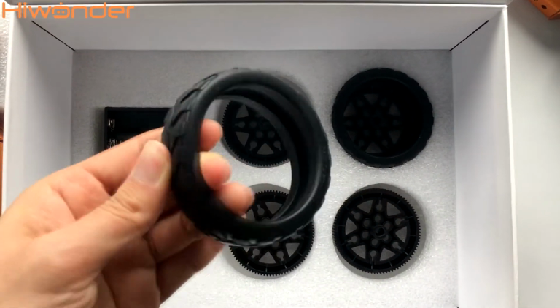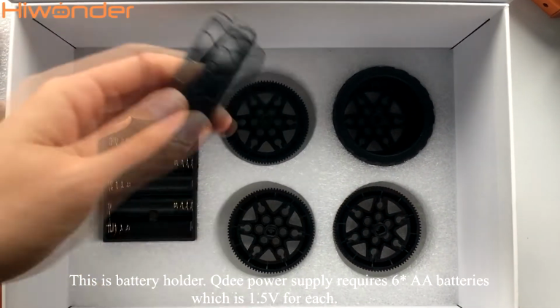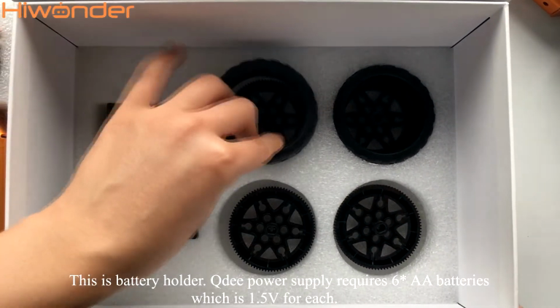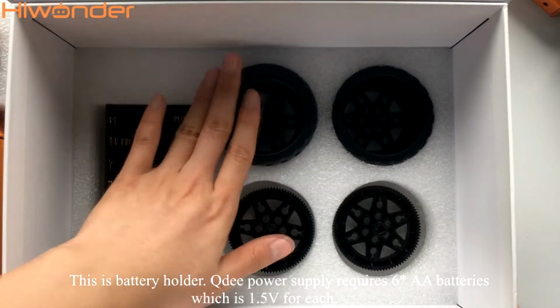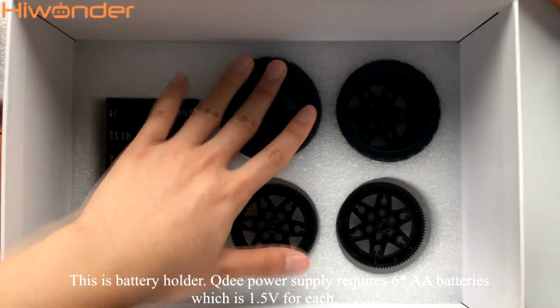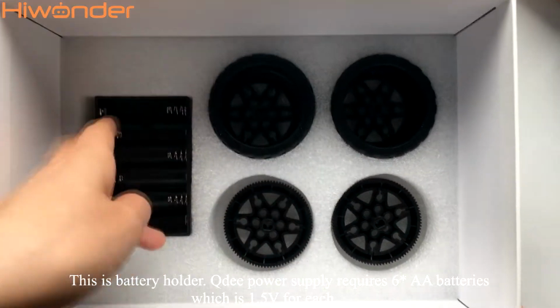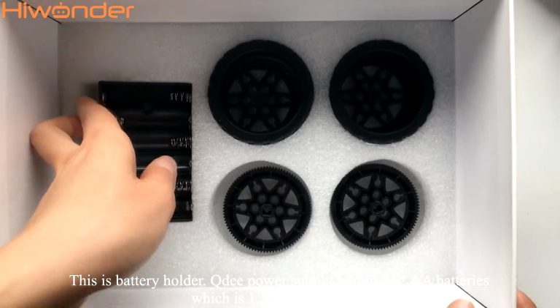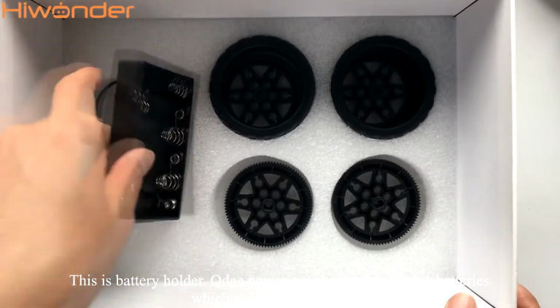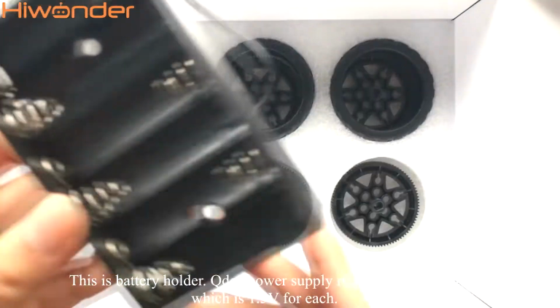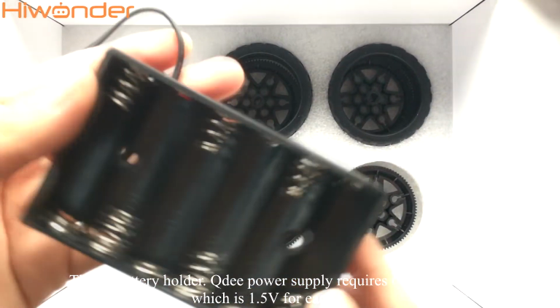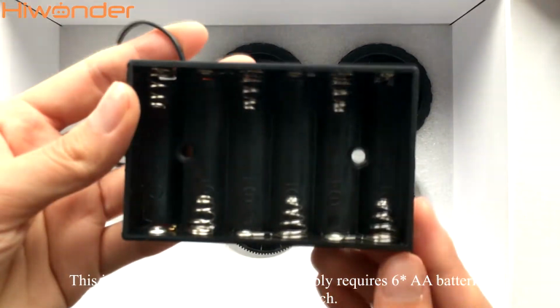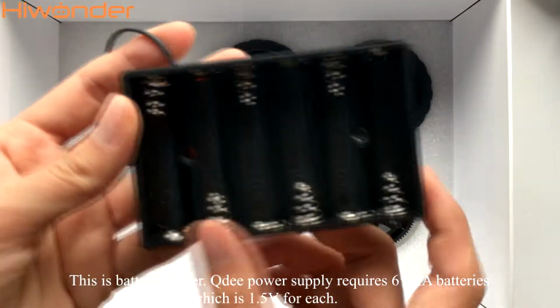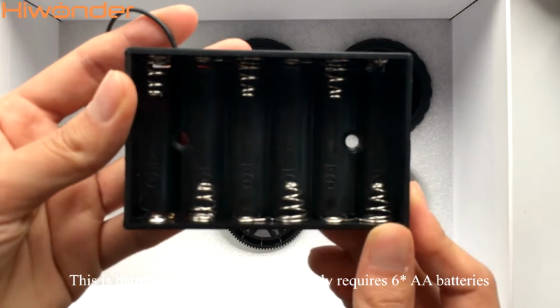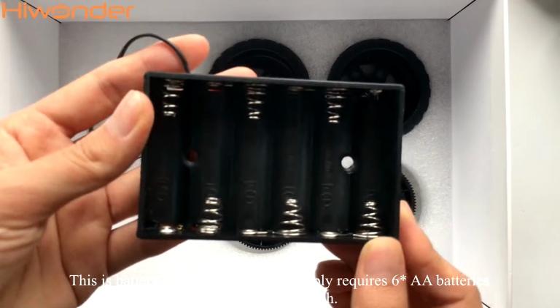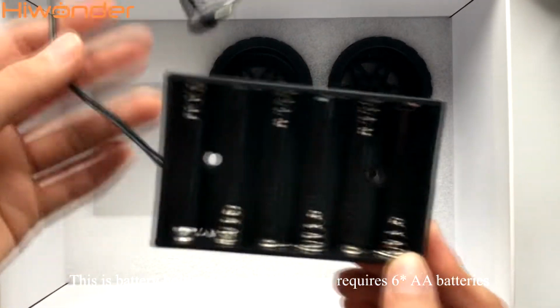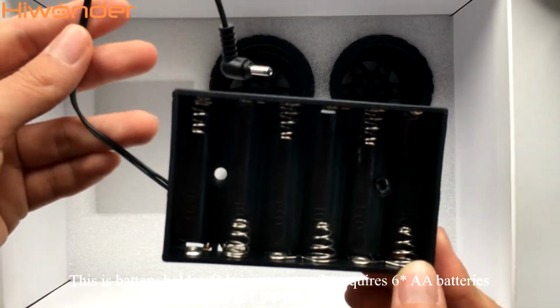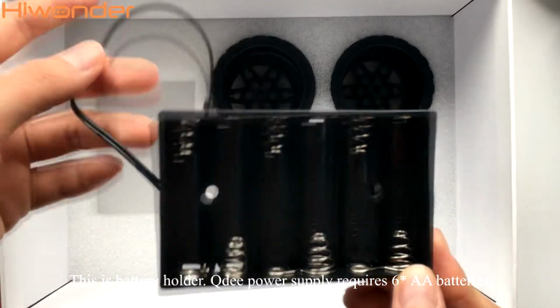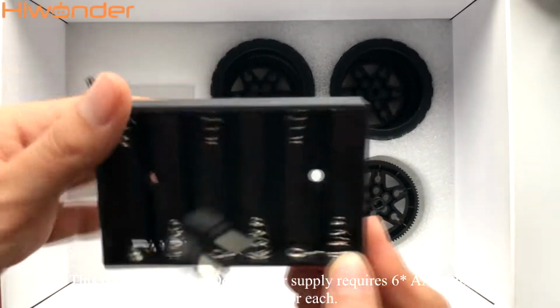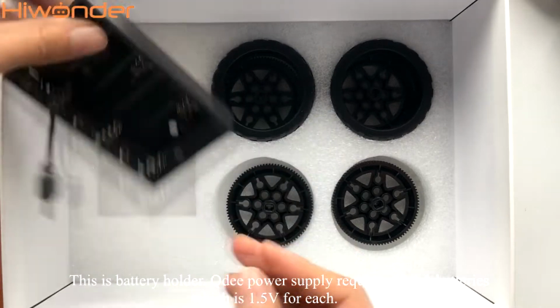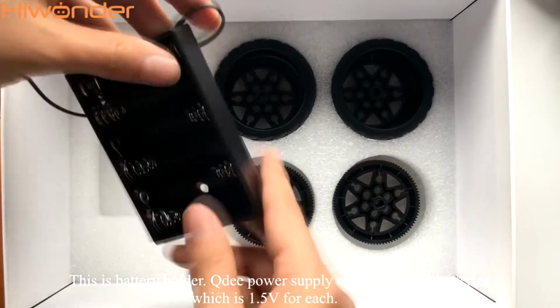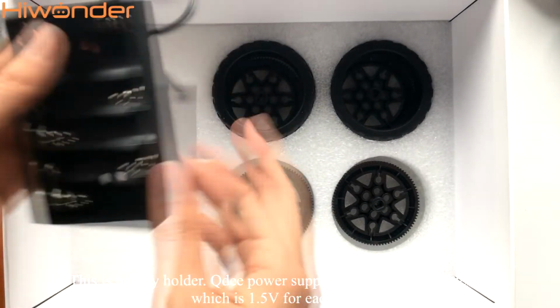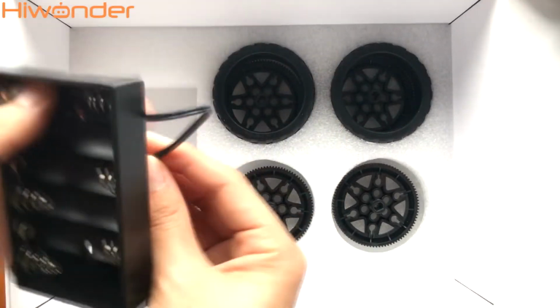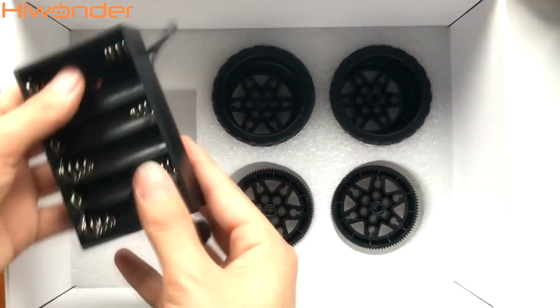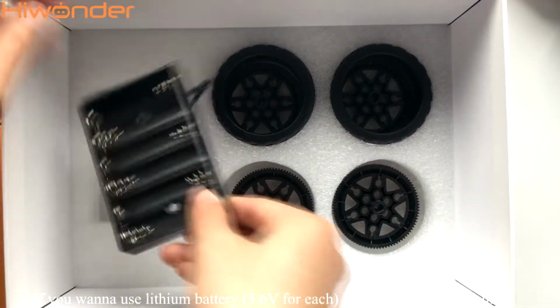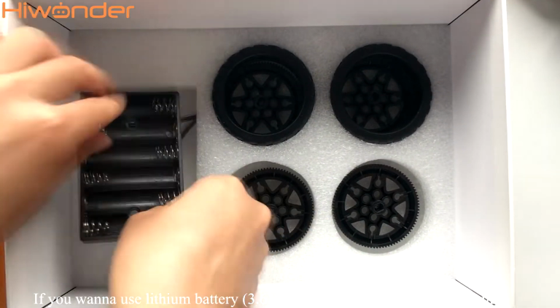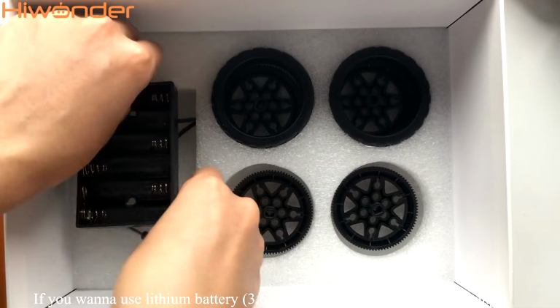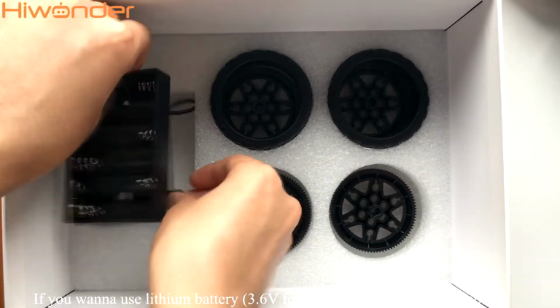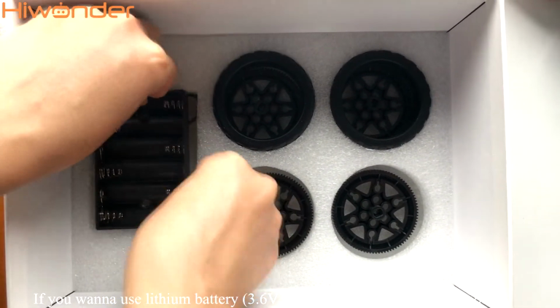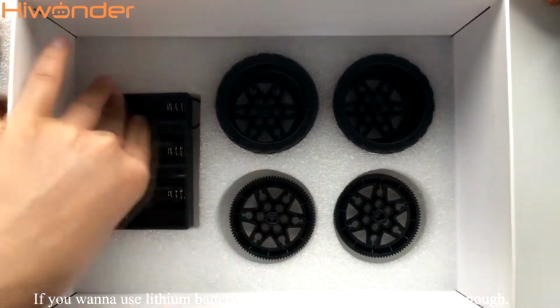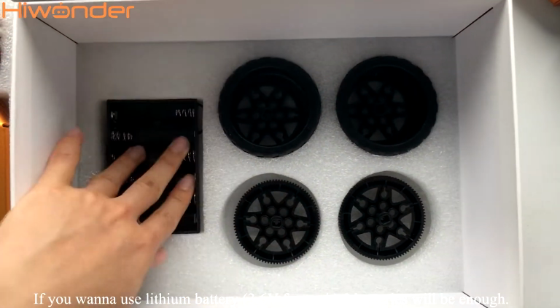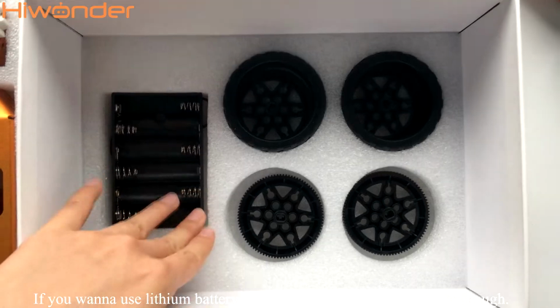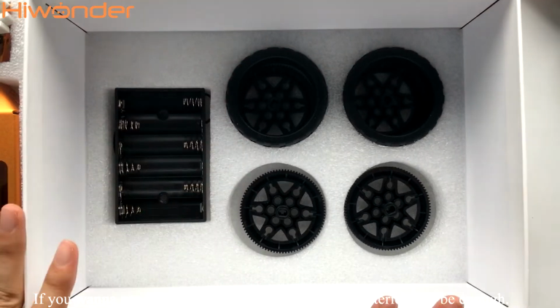This is the battery holder. QD power supply requires six AA batteries, which are 1.5V each. If you want to use a lithium battery, two batteries will be enough.